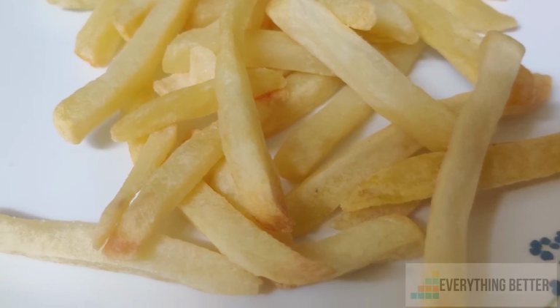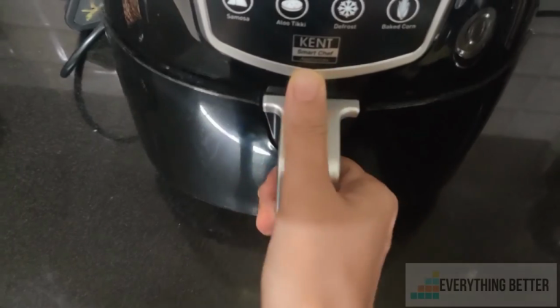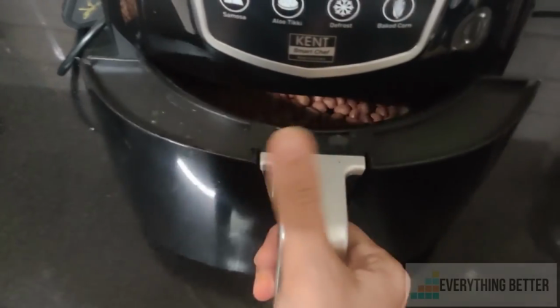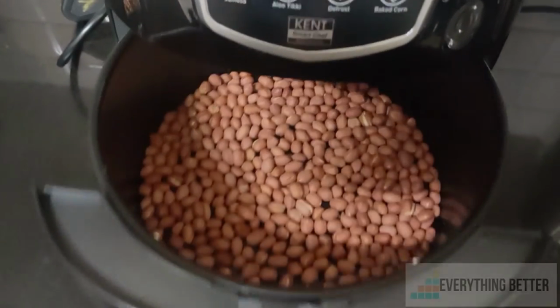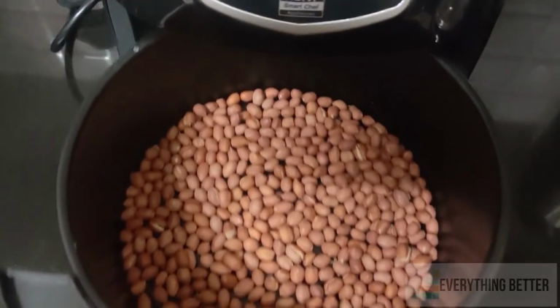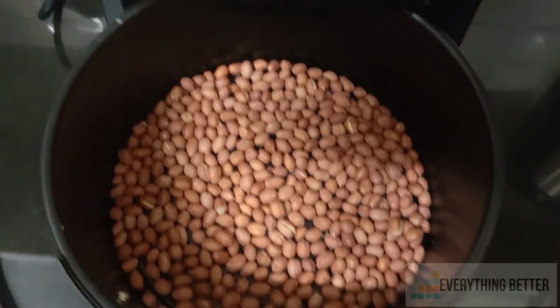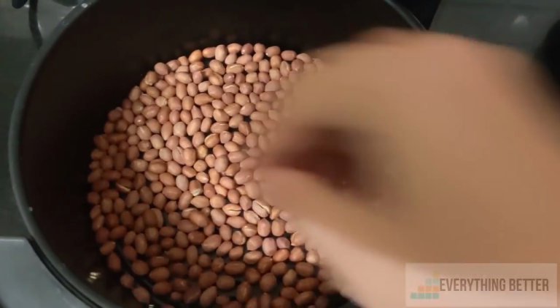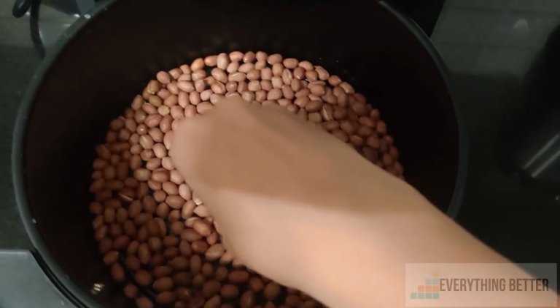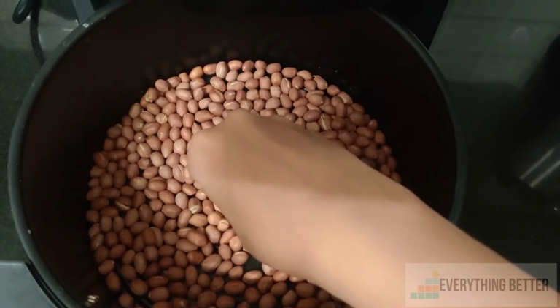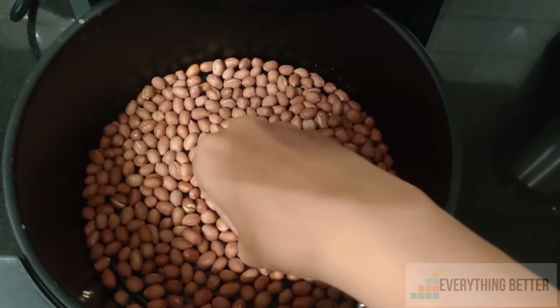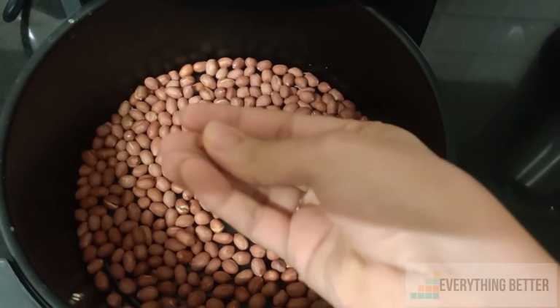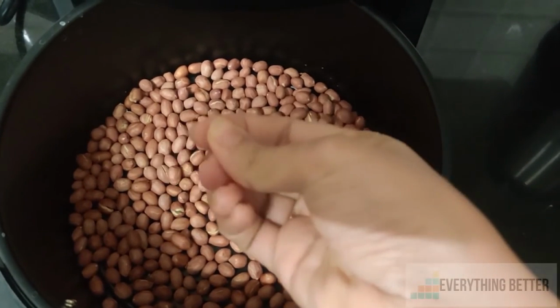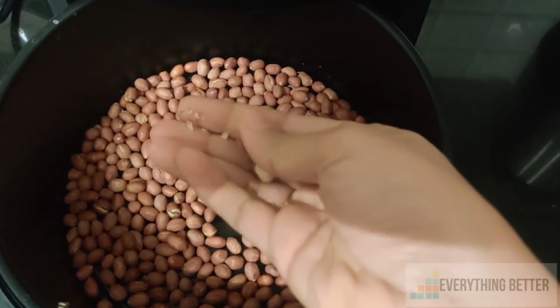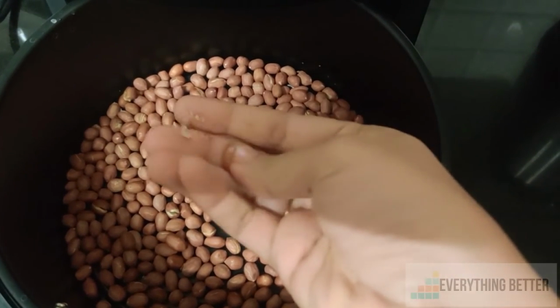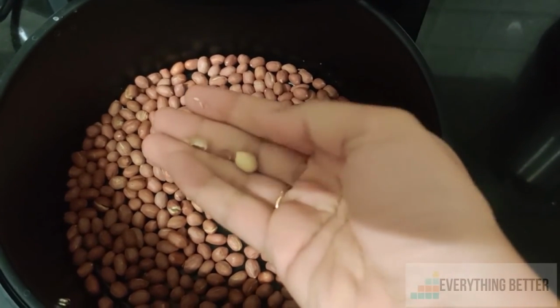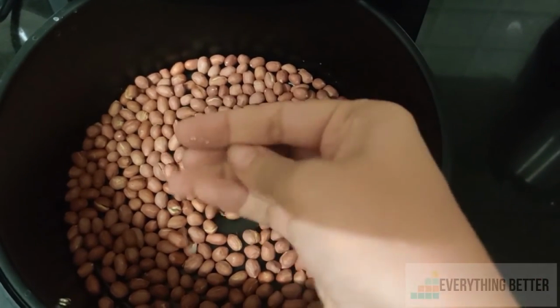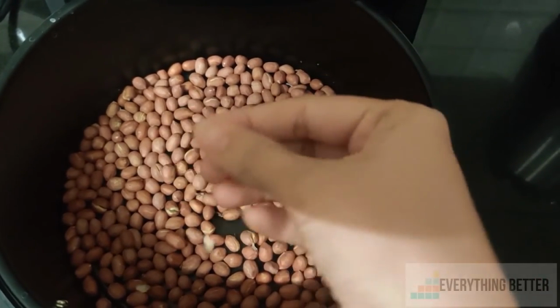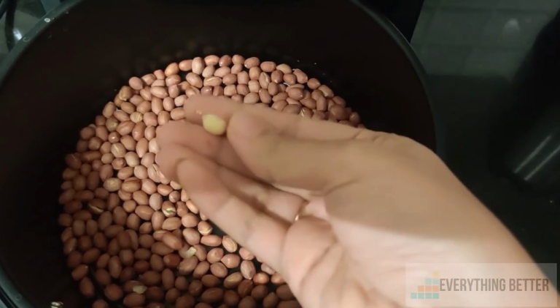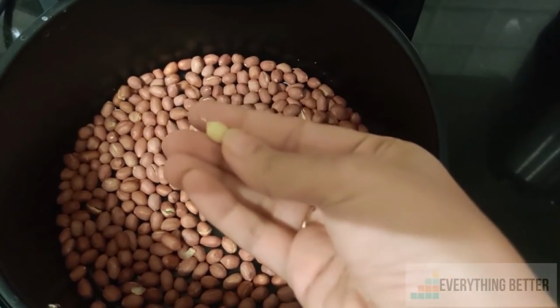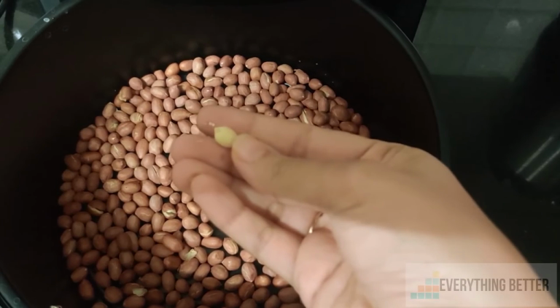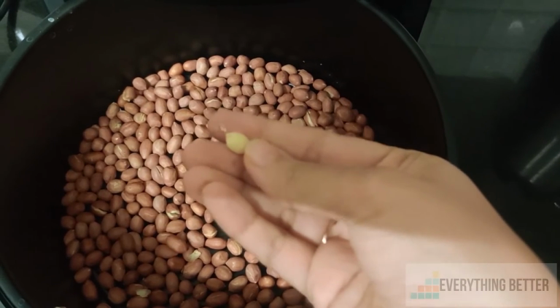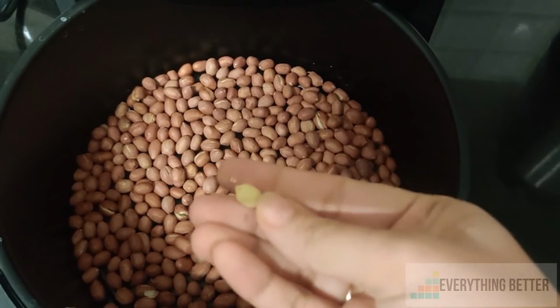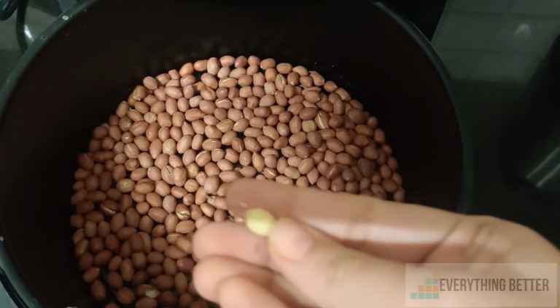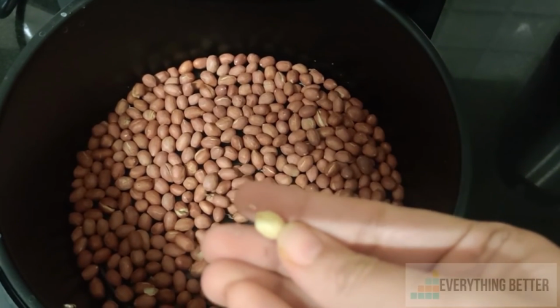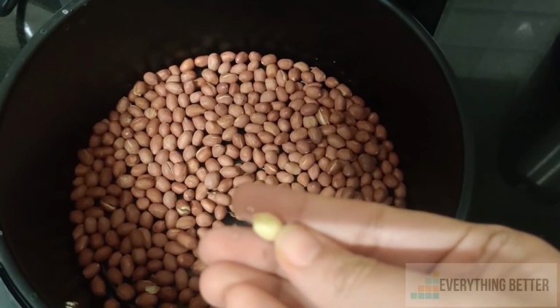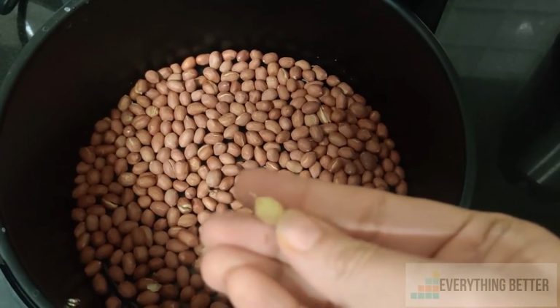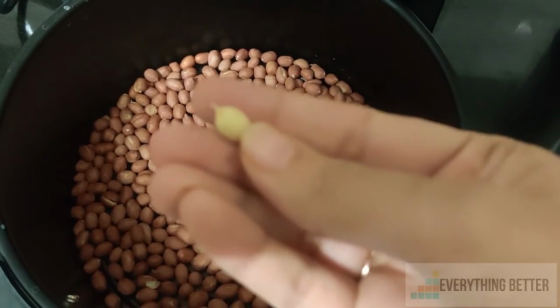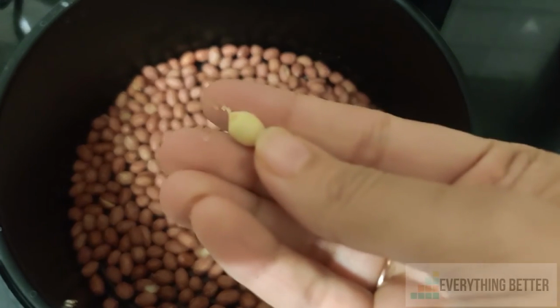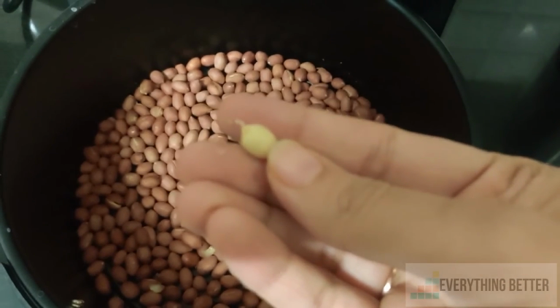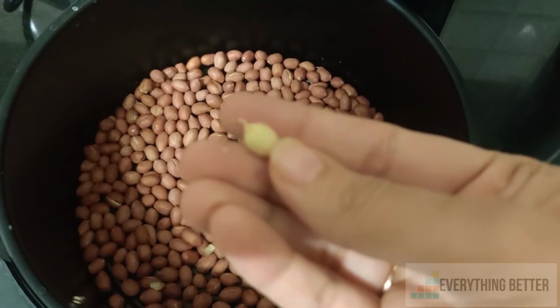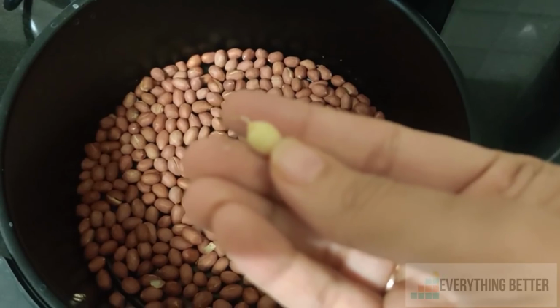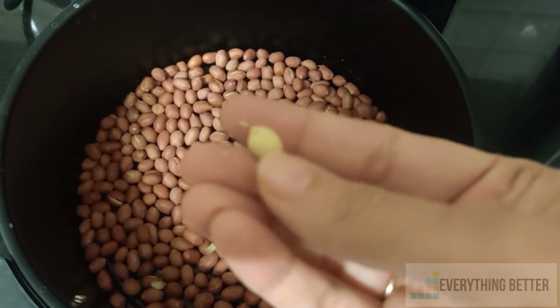The air fryer also has a specific preset for peanuts, which runs at 160 degrees Celsius for 15 minutes. Frying 200 grams of peanuts laid in a single layer, they were perfectly fried and uniform too.